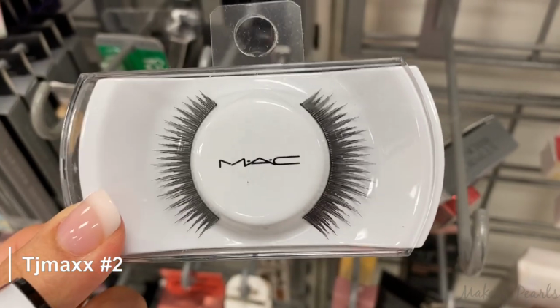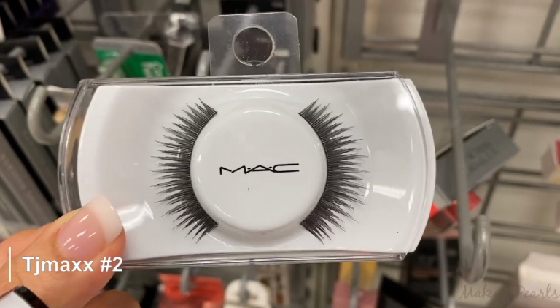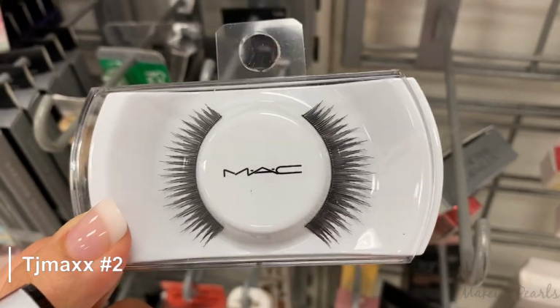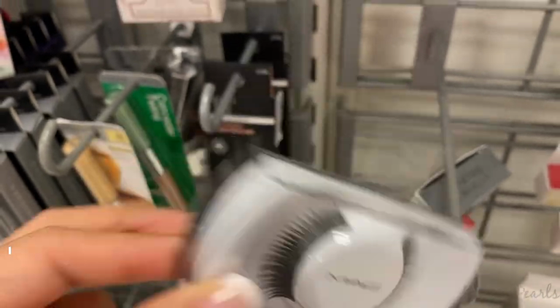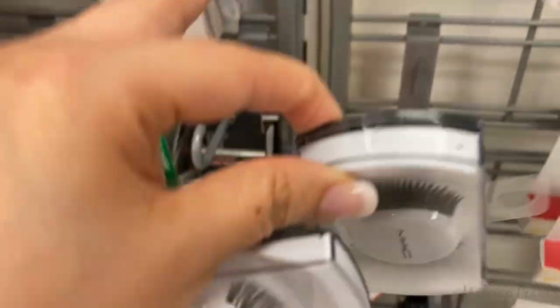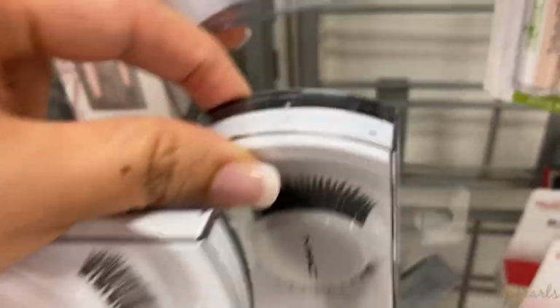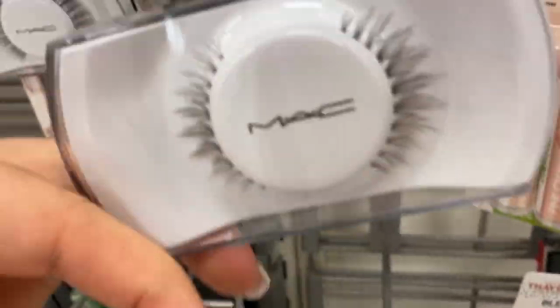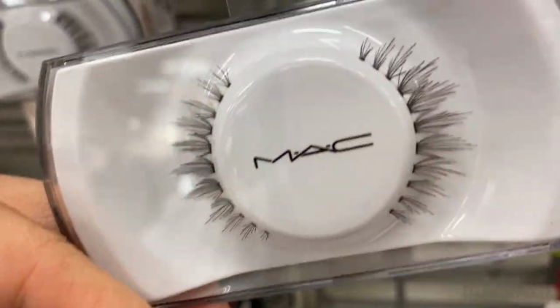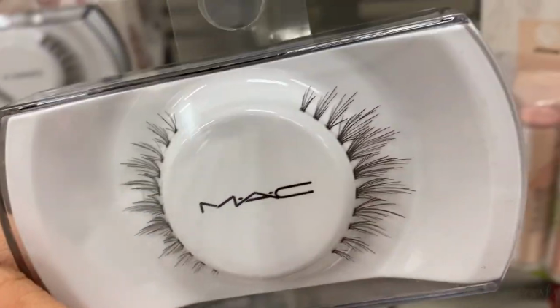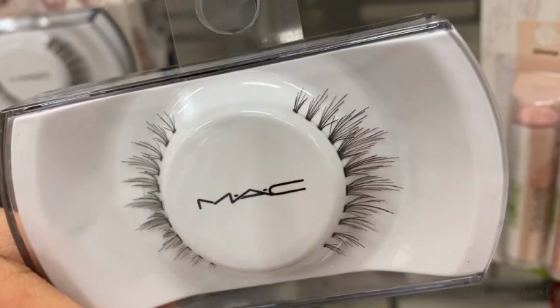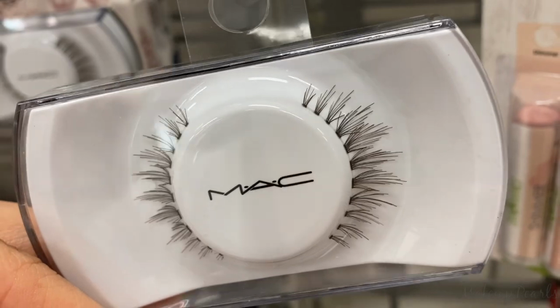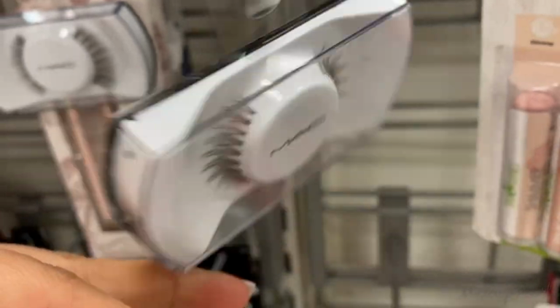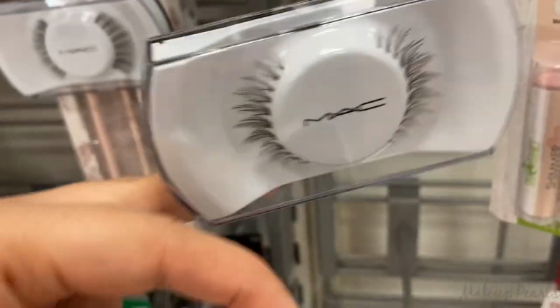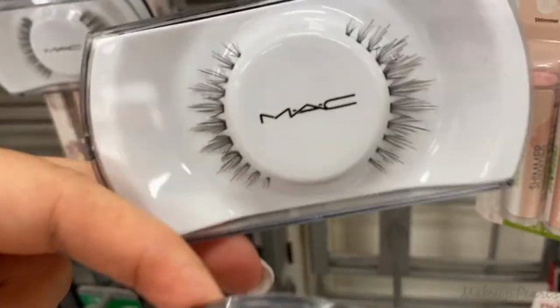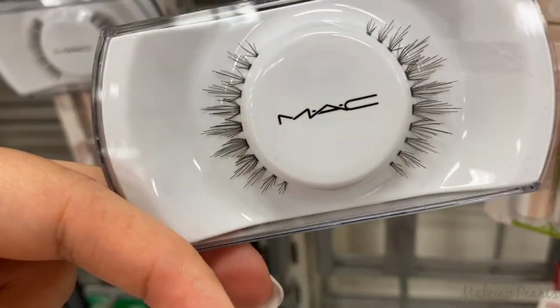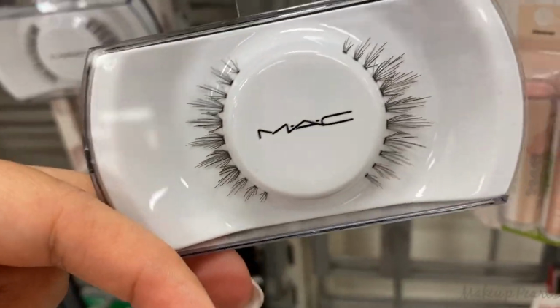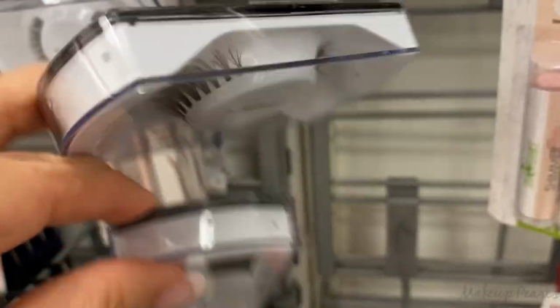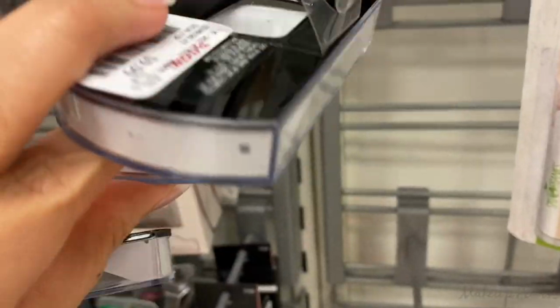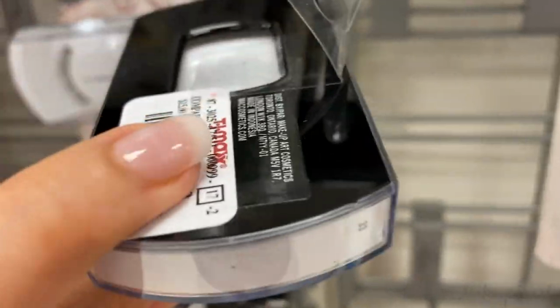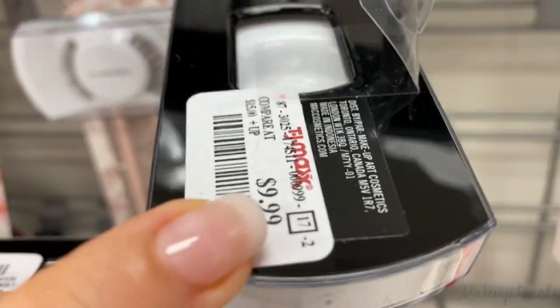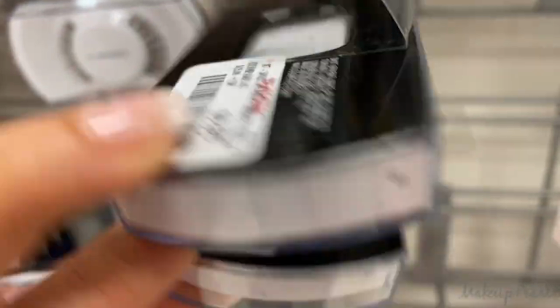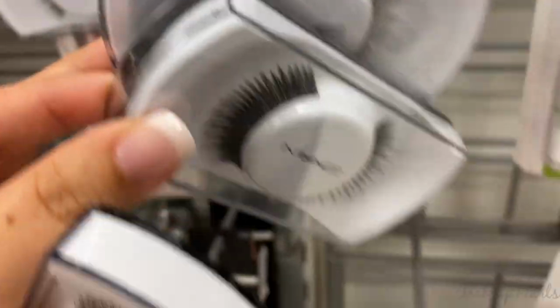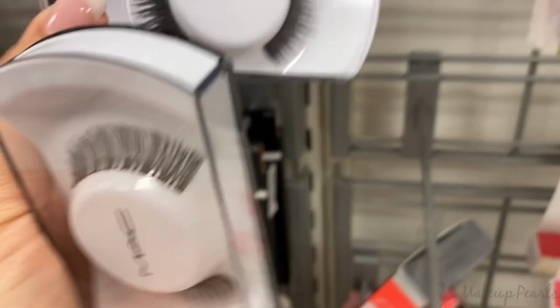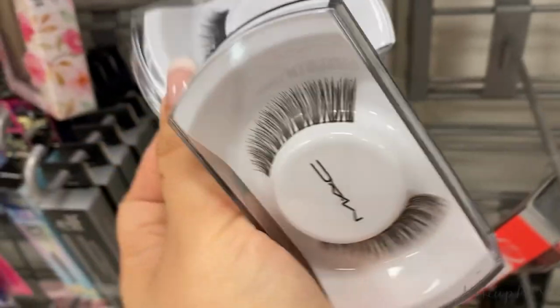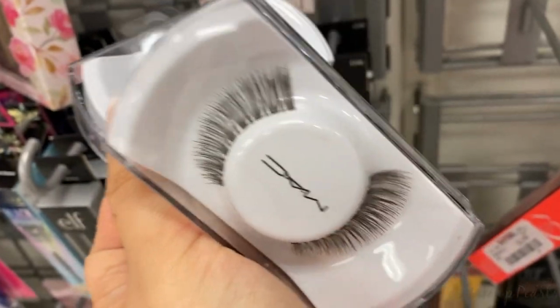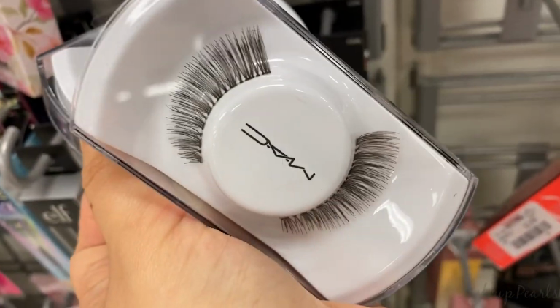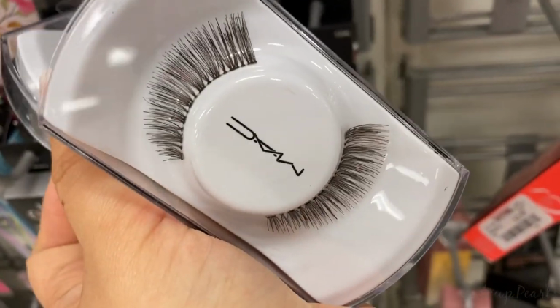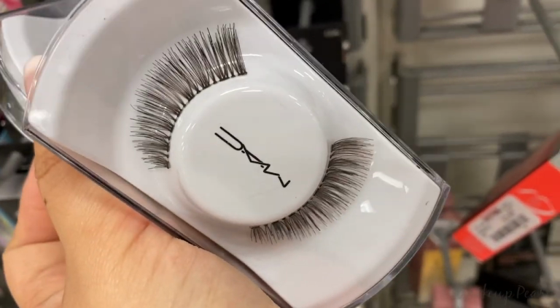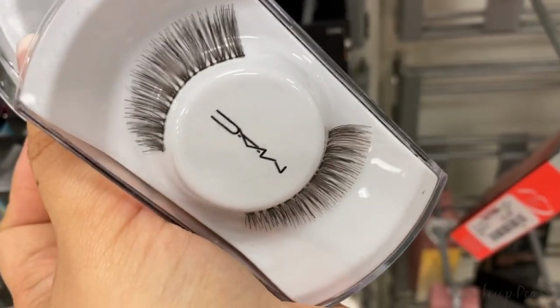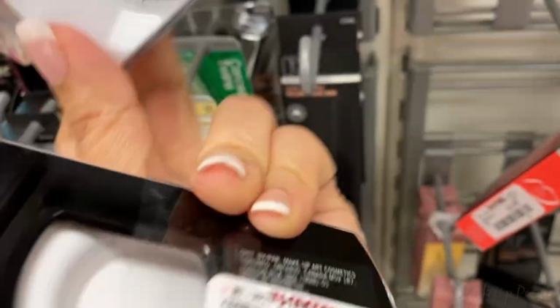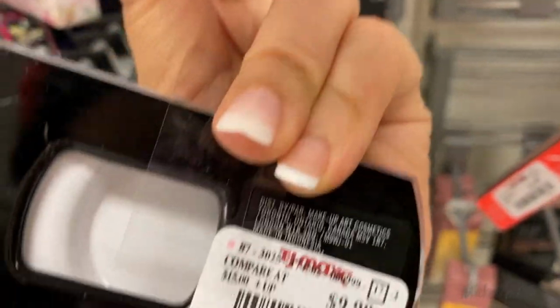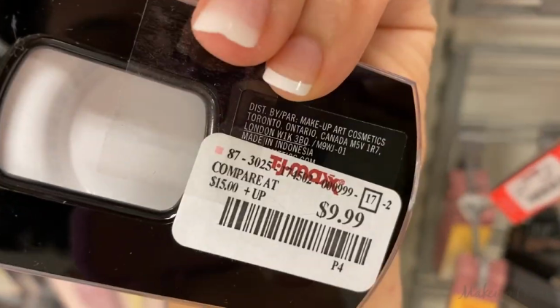I'm not a big fan of MAC lashes, but this one's pretty nice — it's more like a natural style at $10. There's also another one for $10.